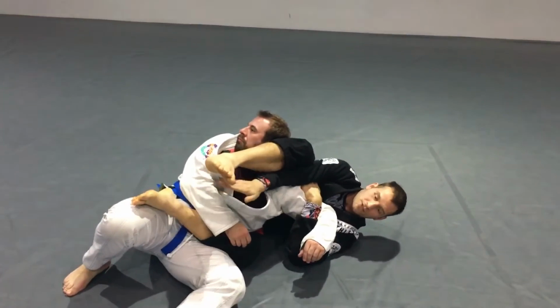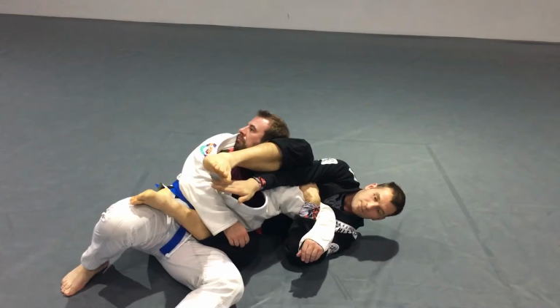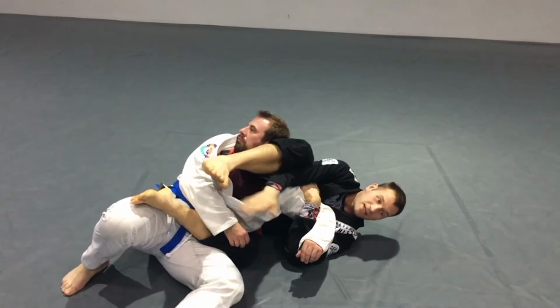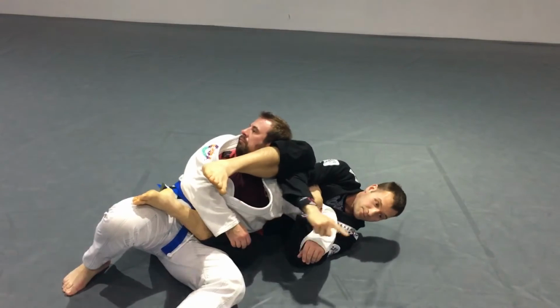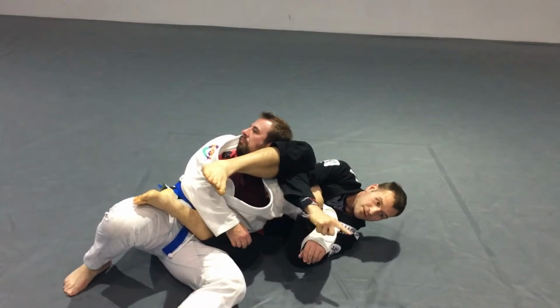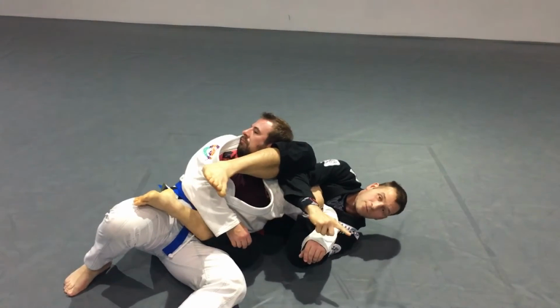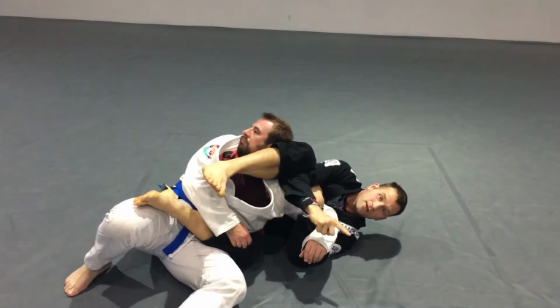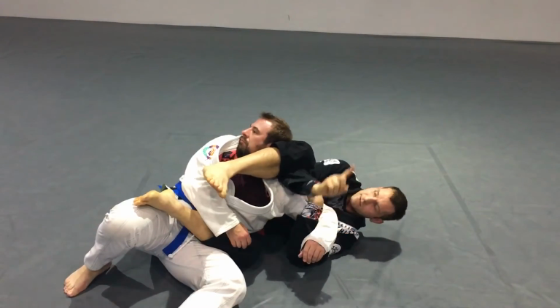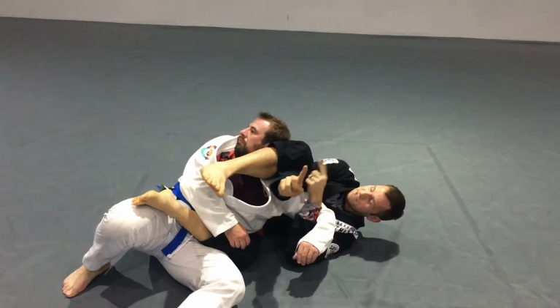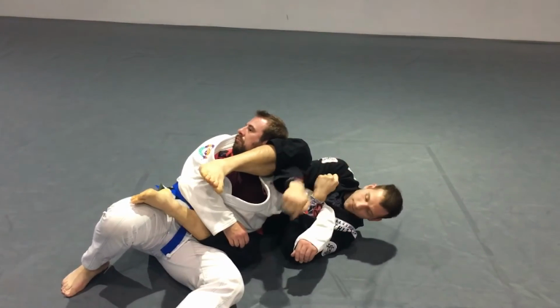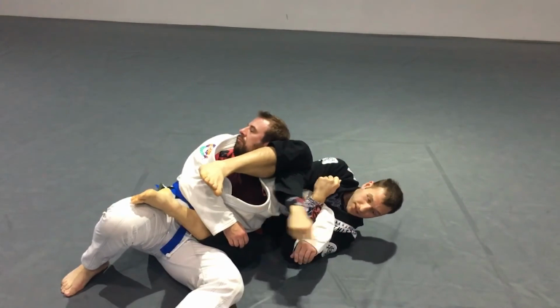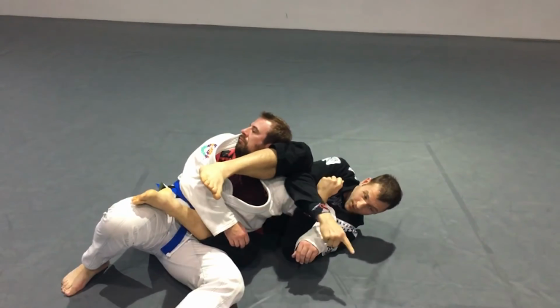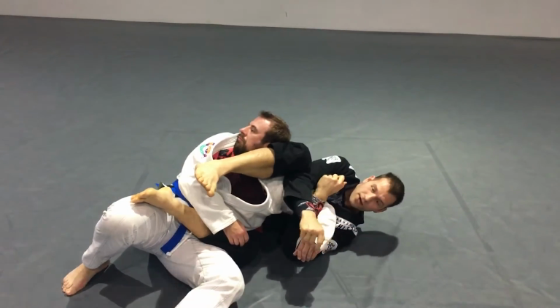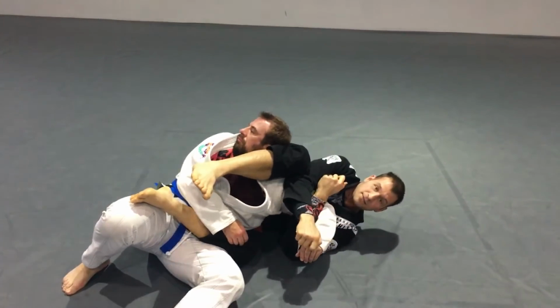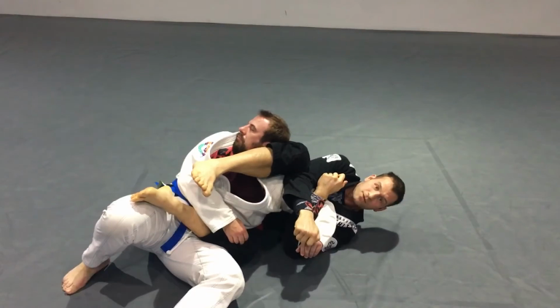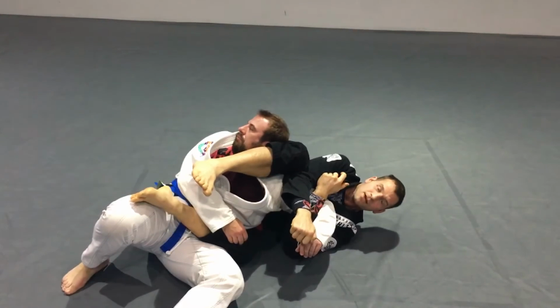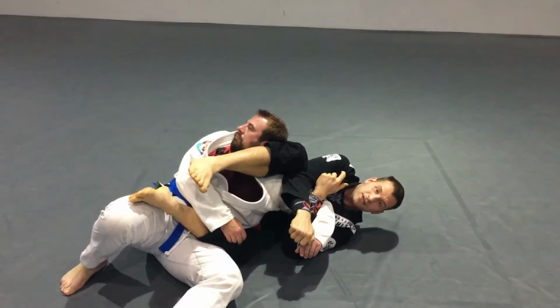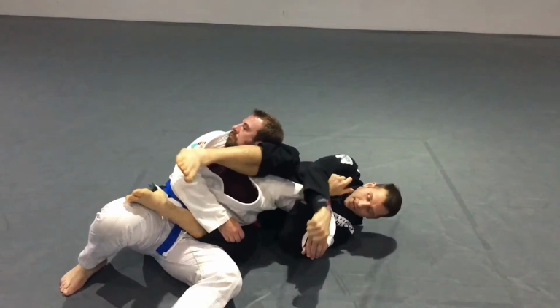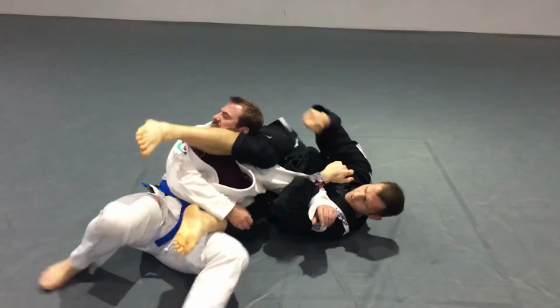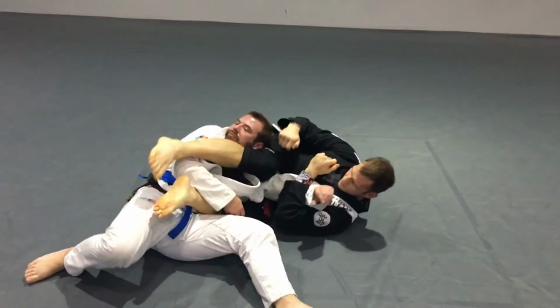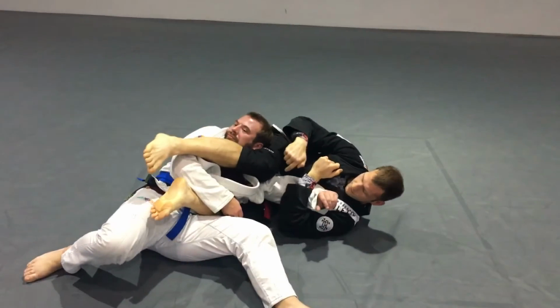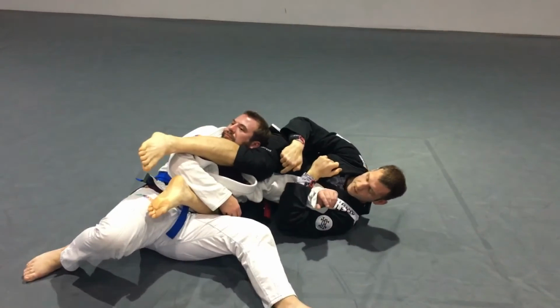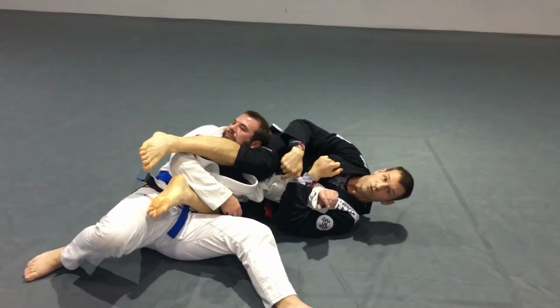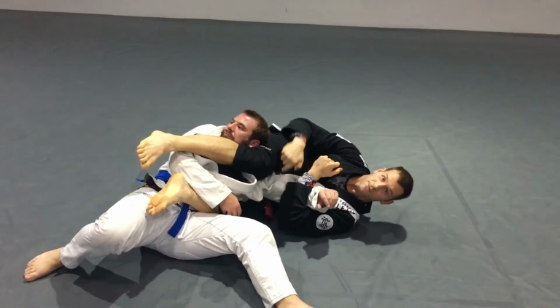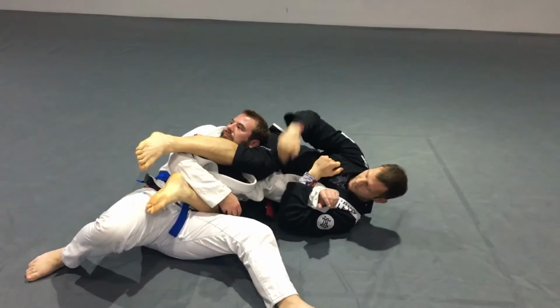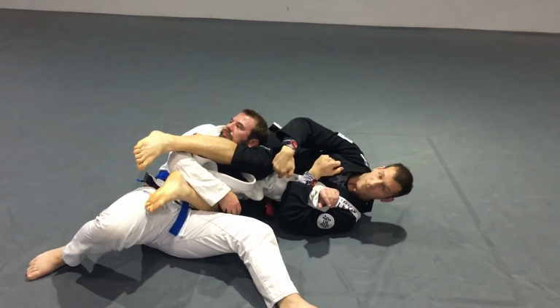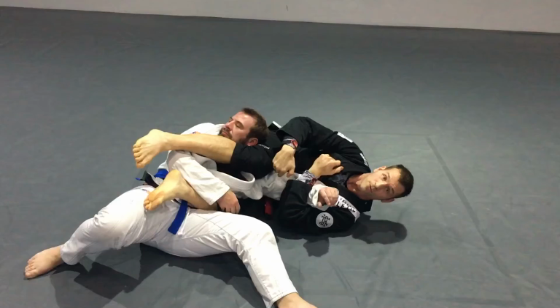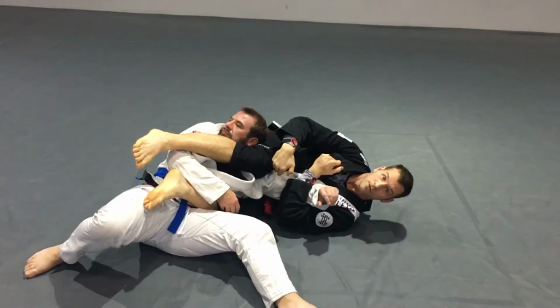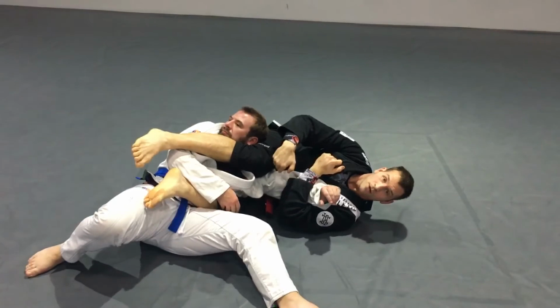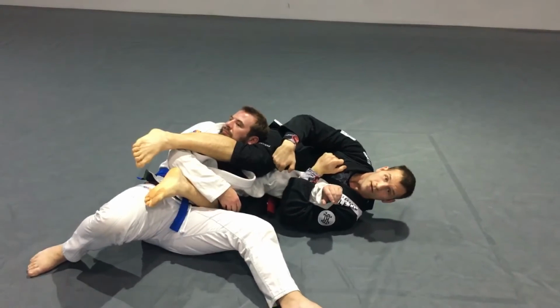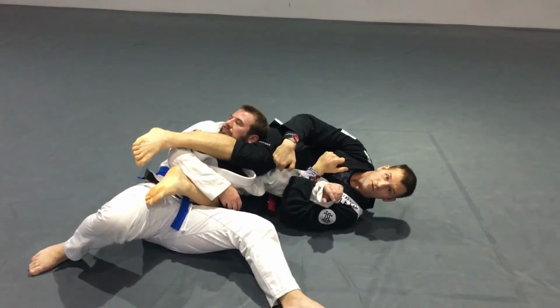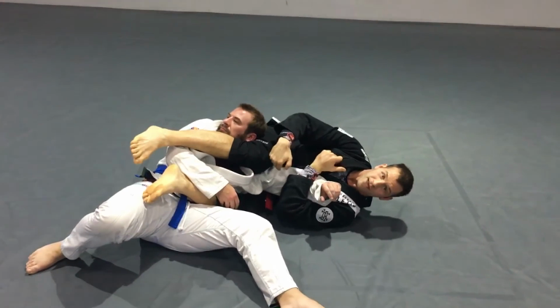I'm going to keep my hips pointing the same way — this knee is up, this knee is going that way. I need them together. As I do that, I scoop my hips out and he drops down.